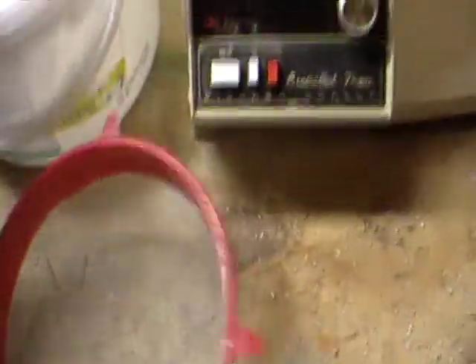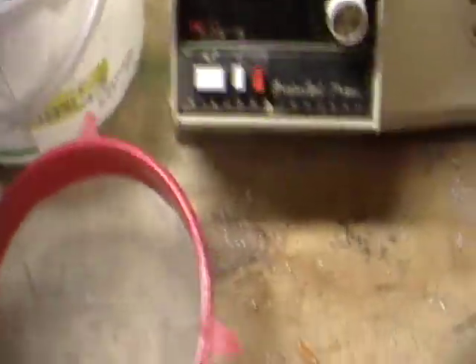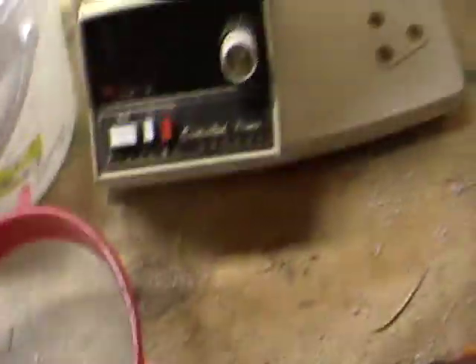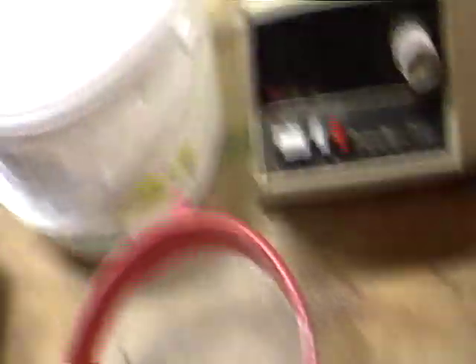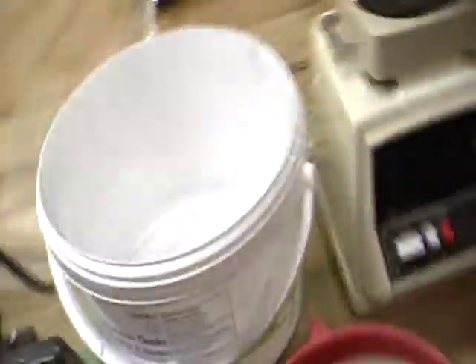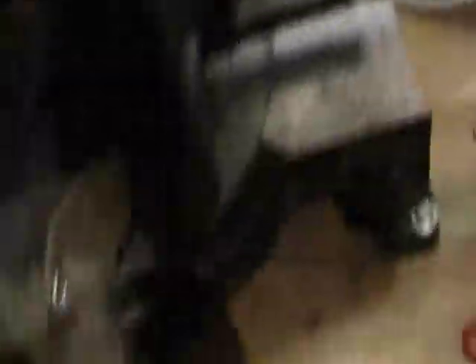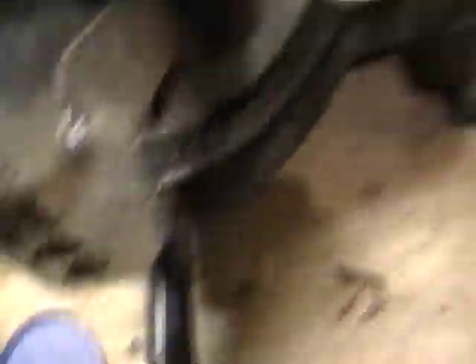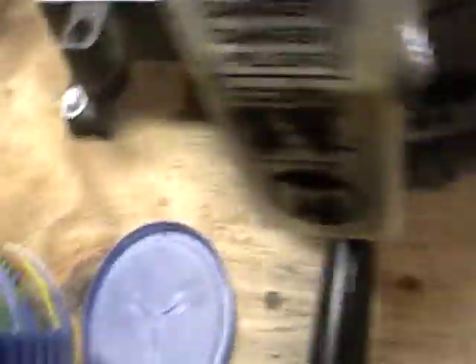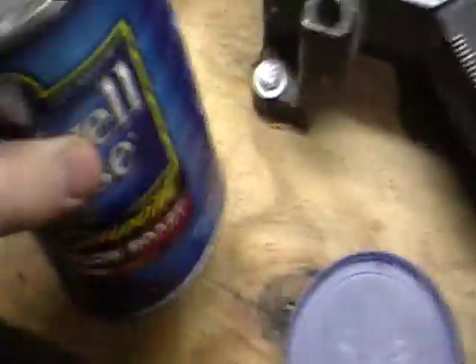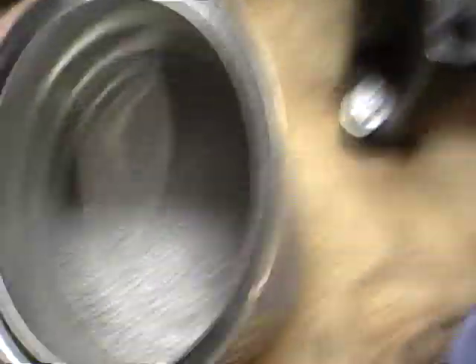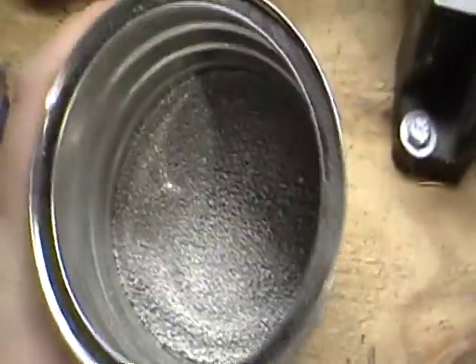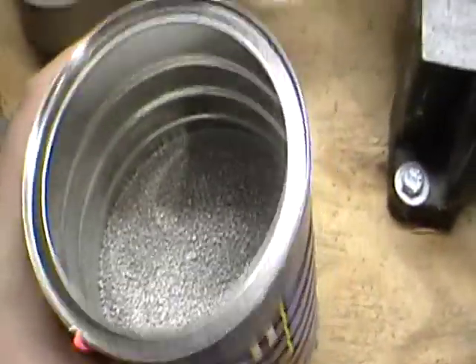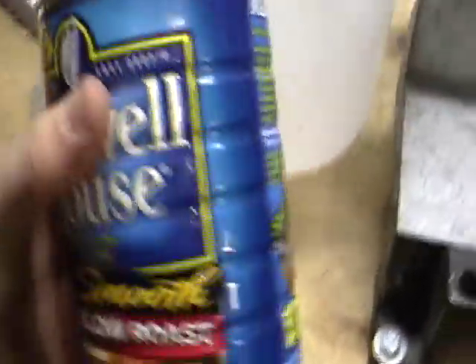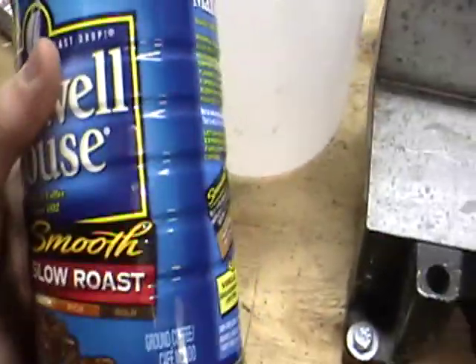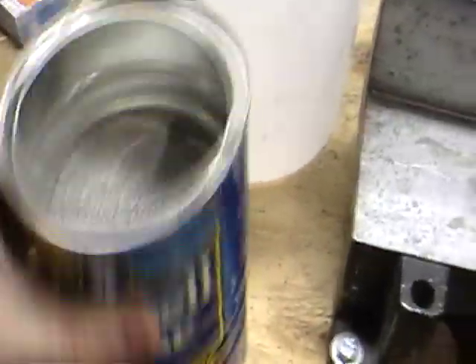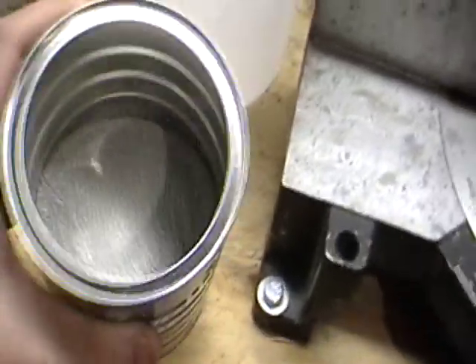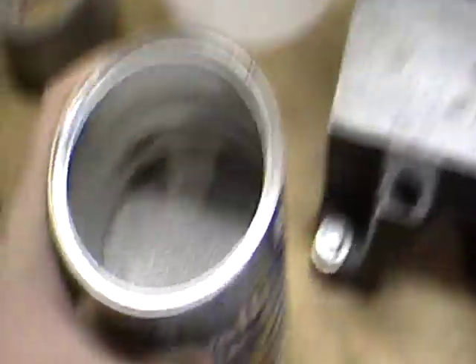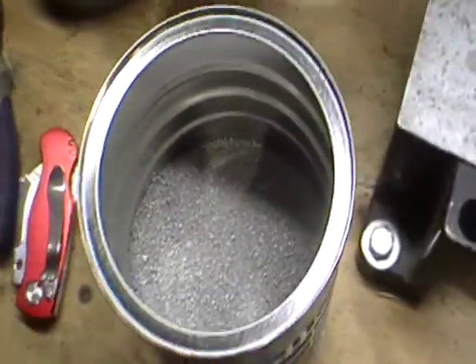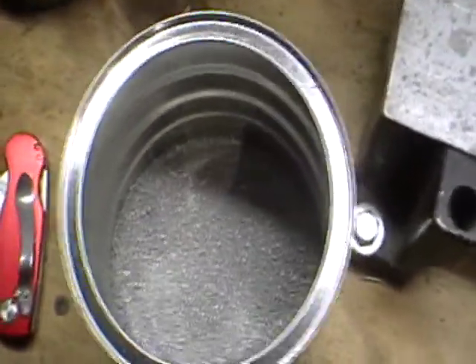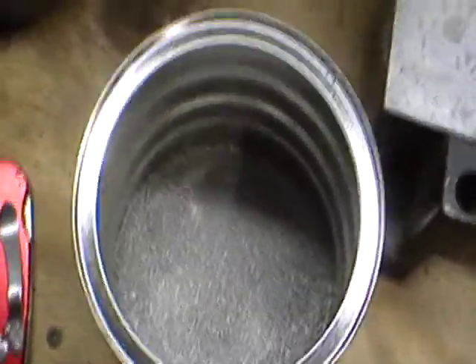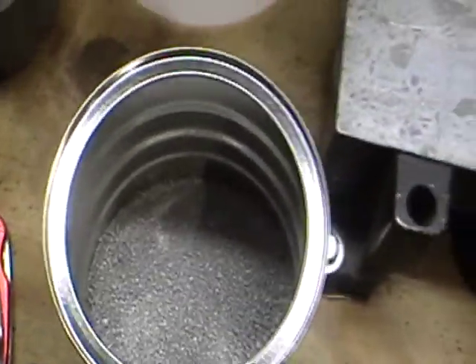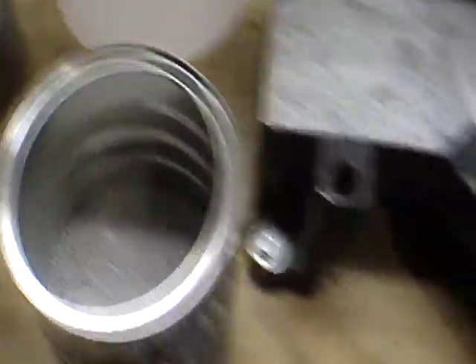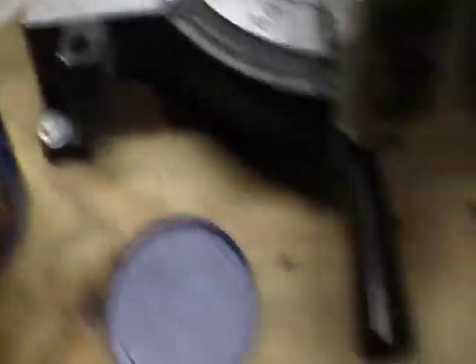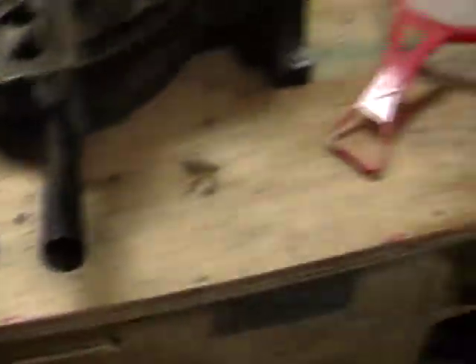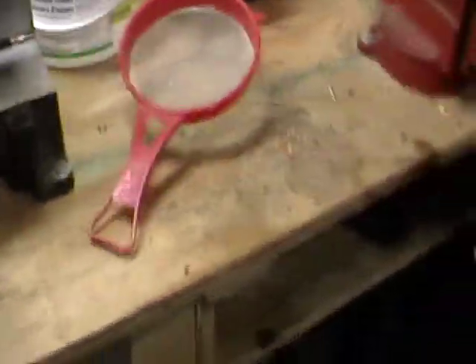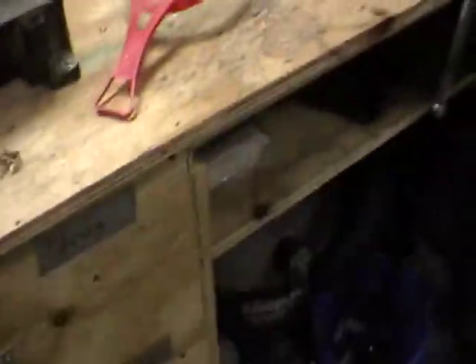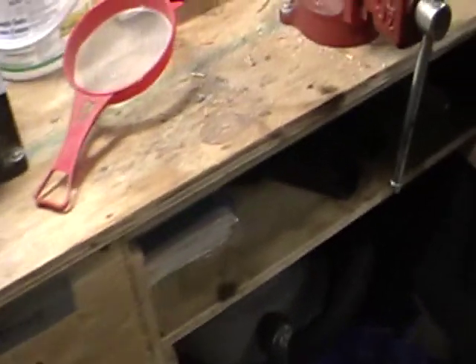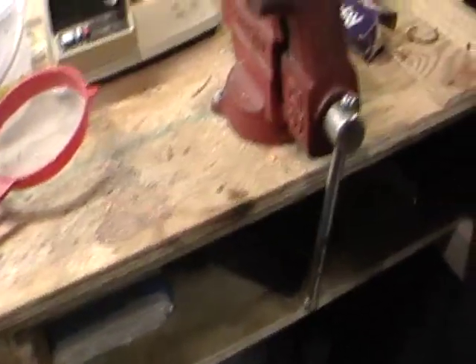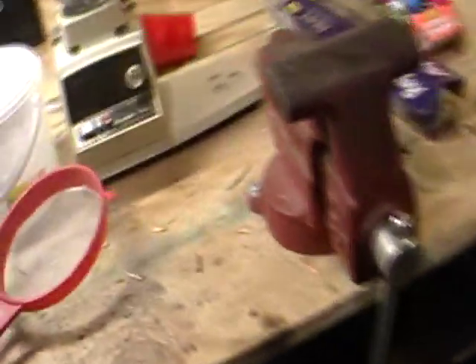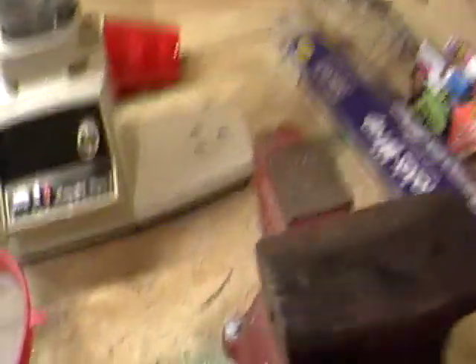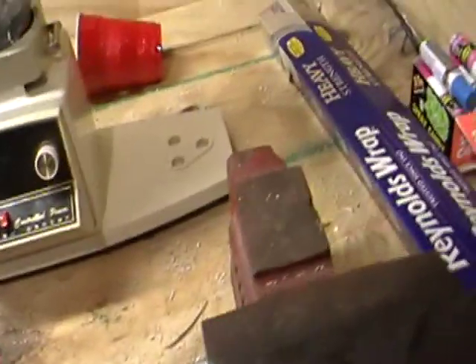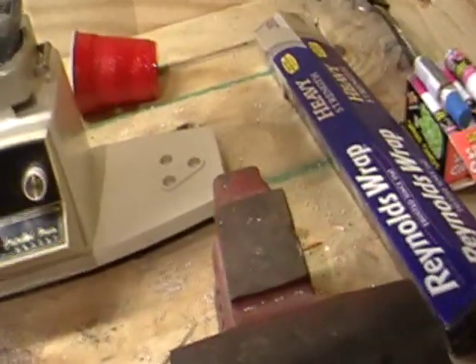That way you get the finer stuff and then throw the thicker stuff back in. This is actually two whole rolls and the can's about half full. So that's how you make aluminum powder.